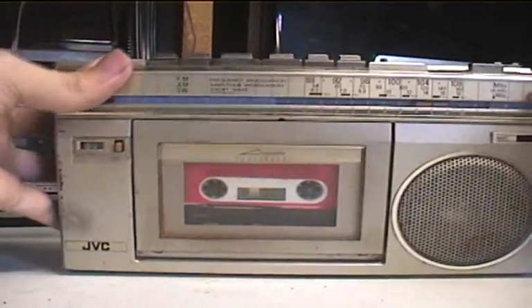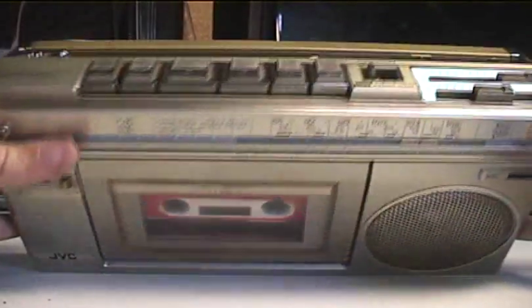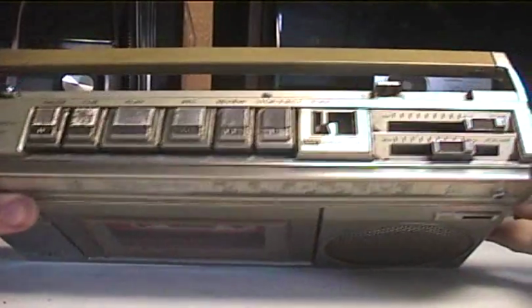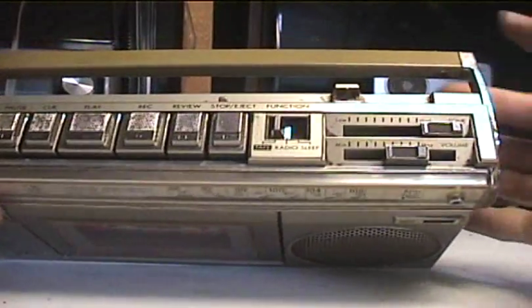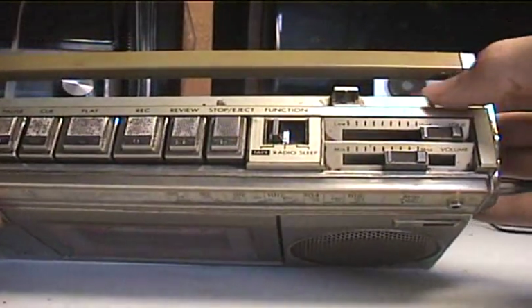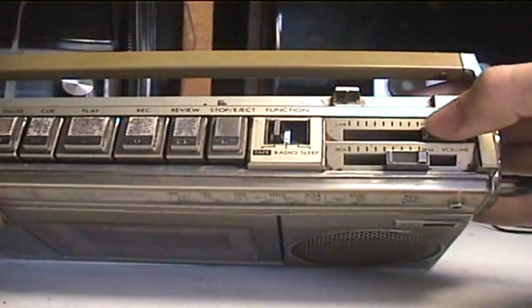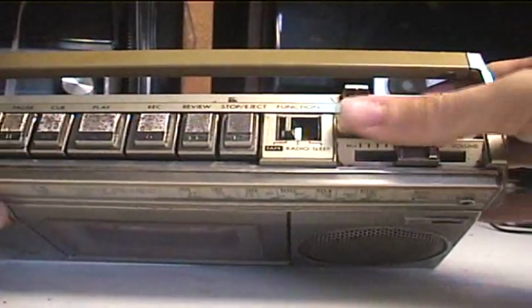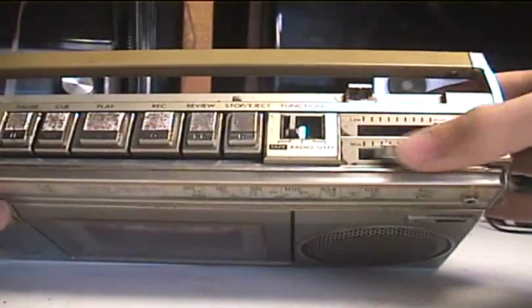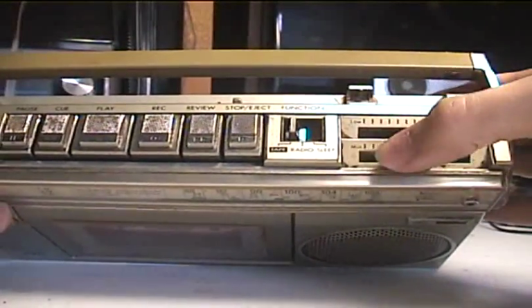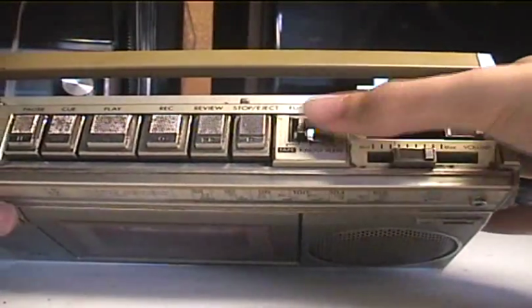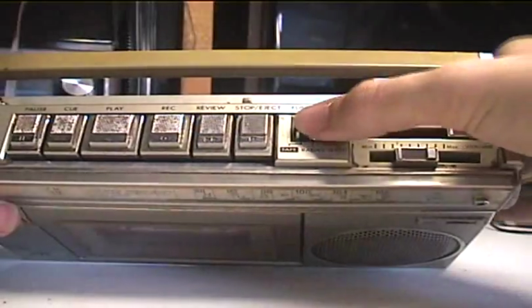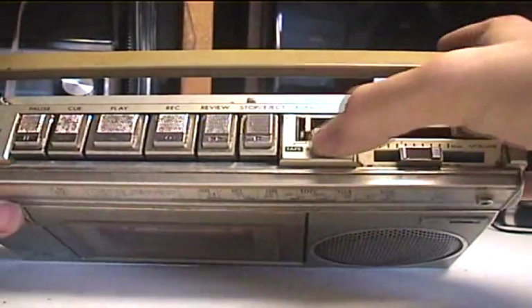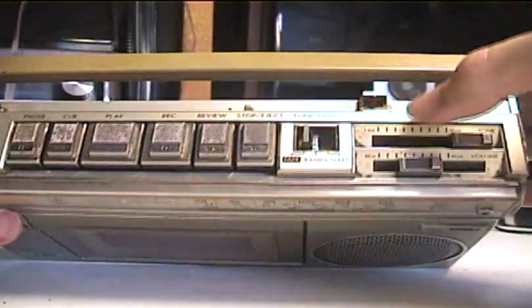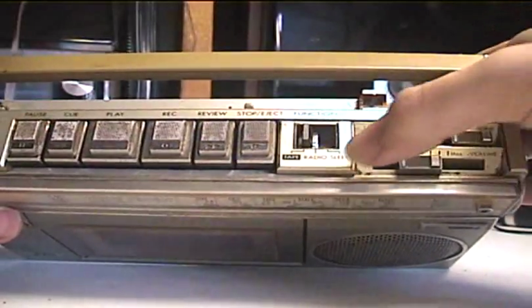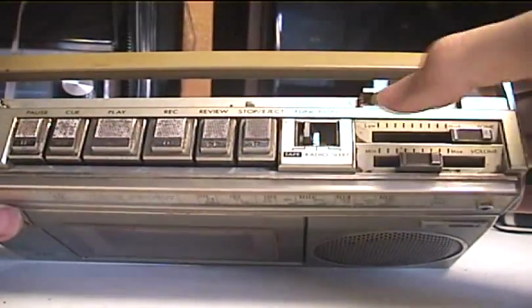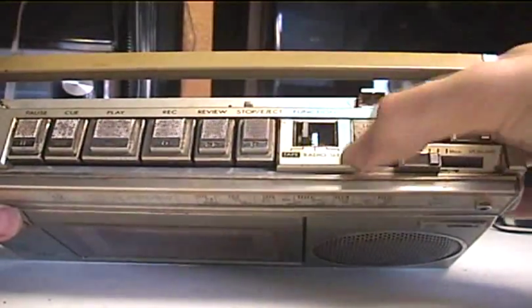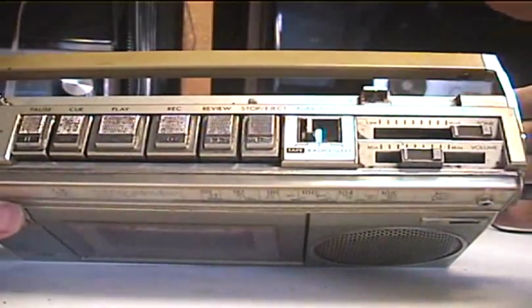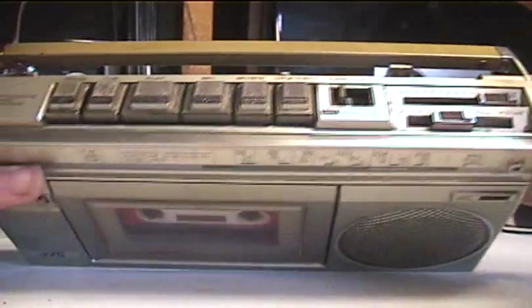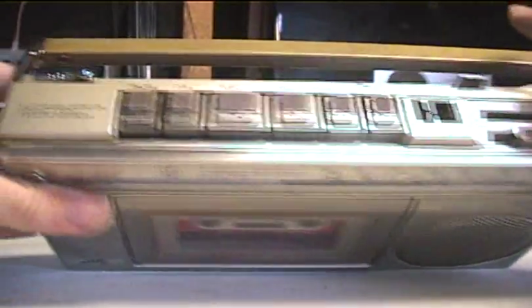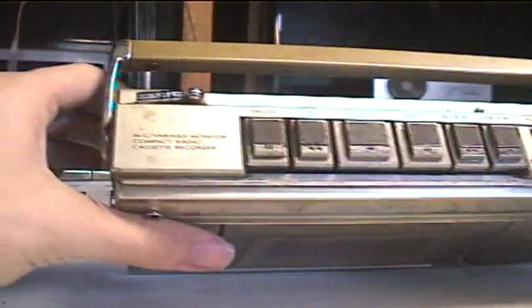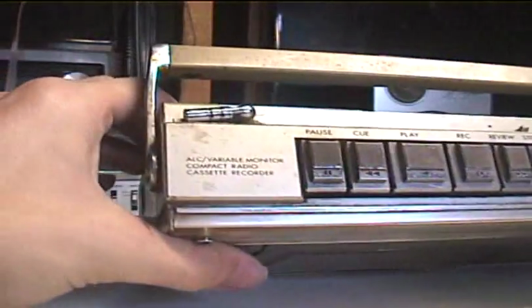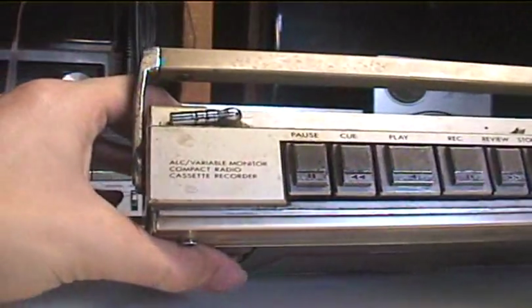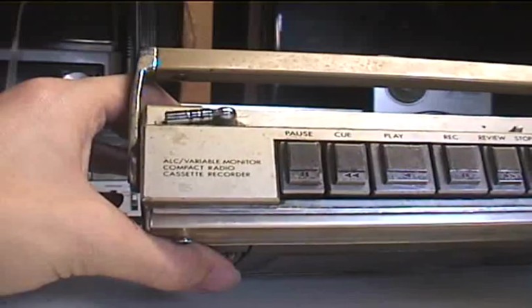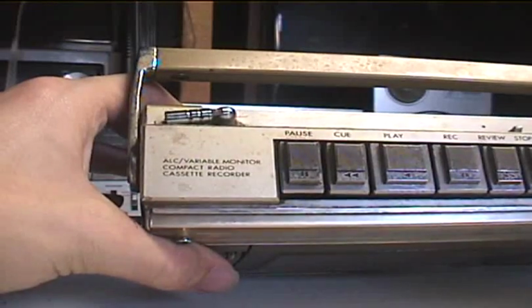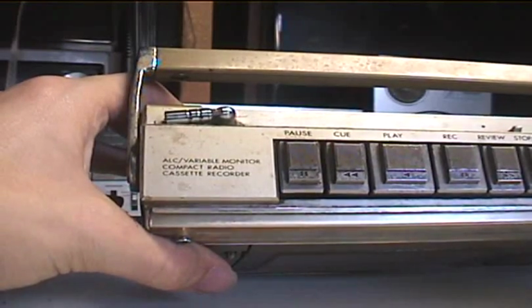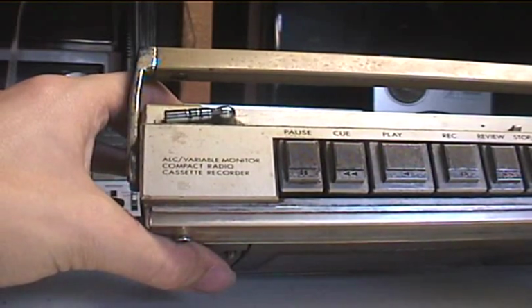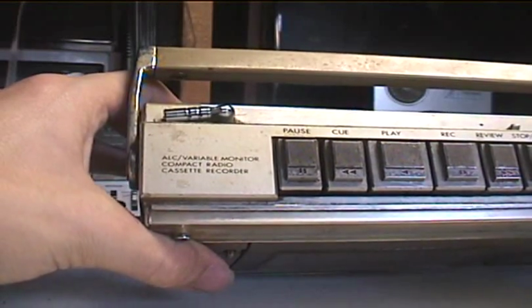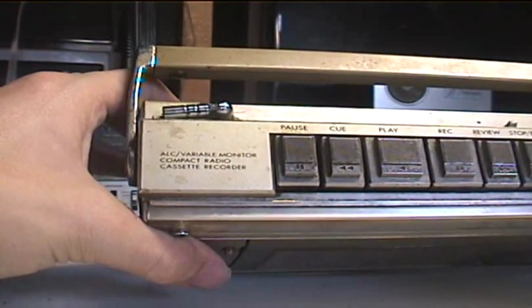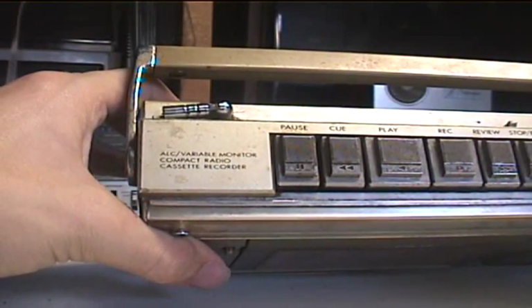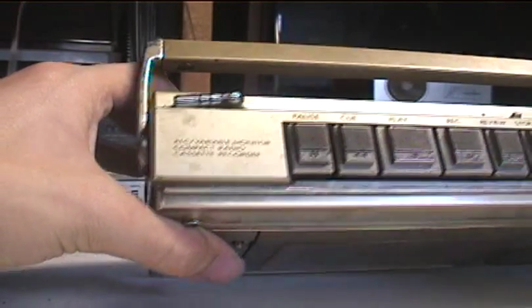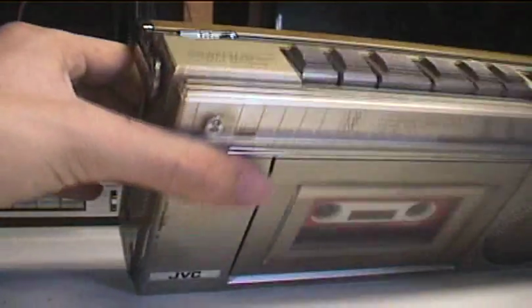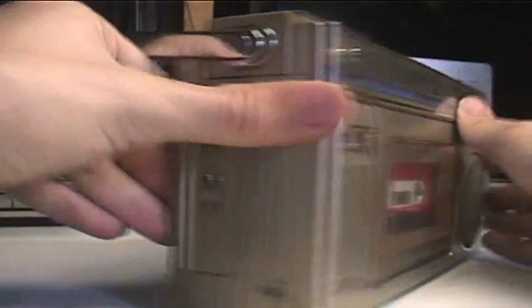Okay, that's the top: tone, volume, tape, radio, sleep. ALC variable monitor, compact radio cassette recorder.